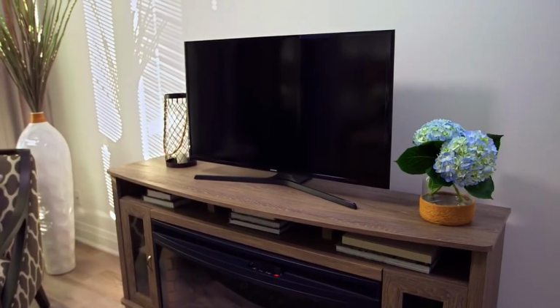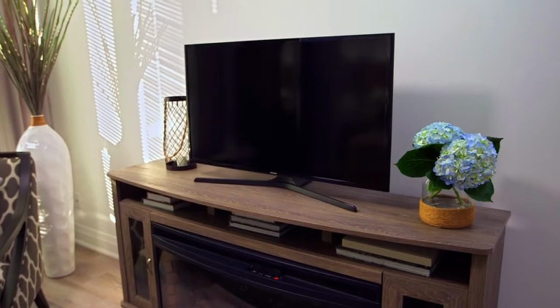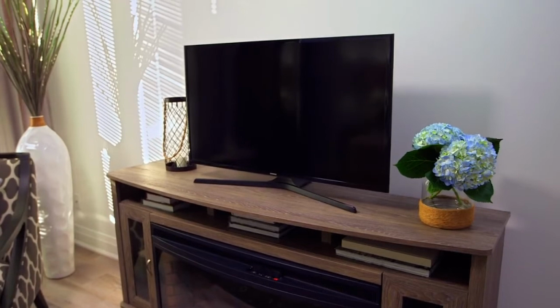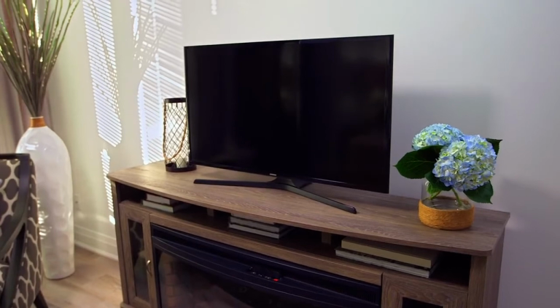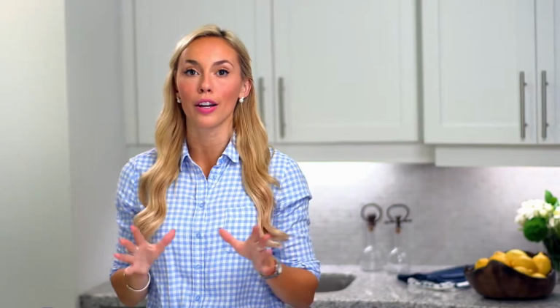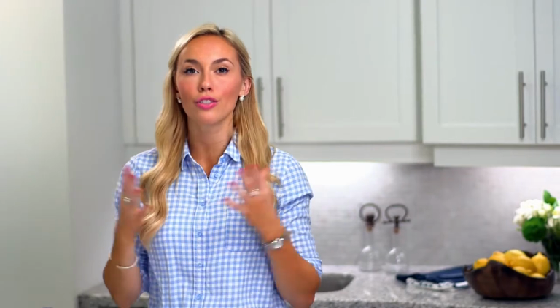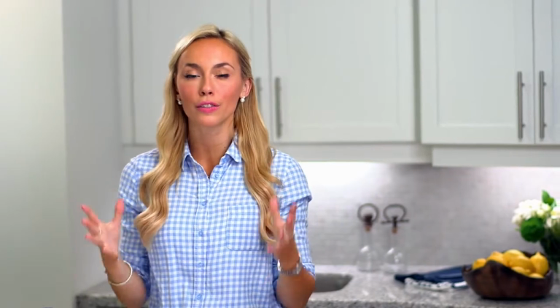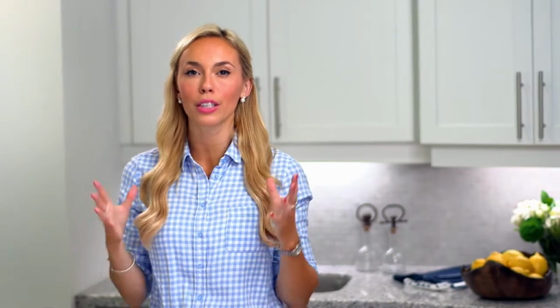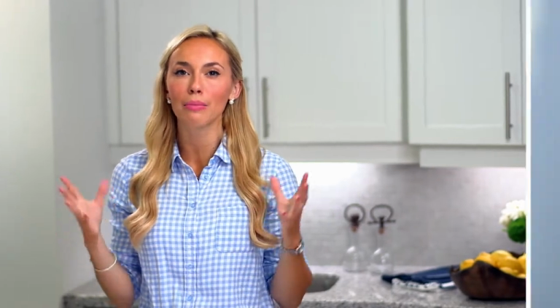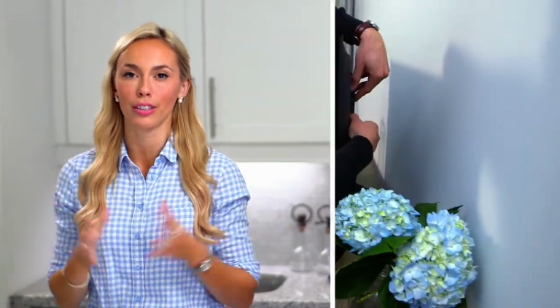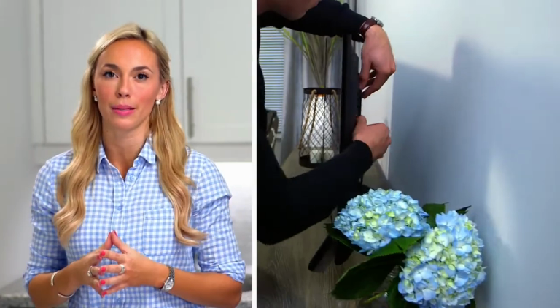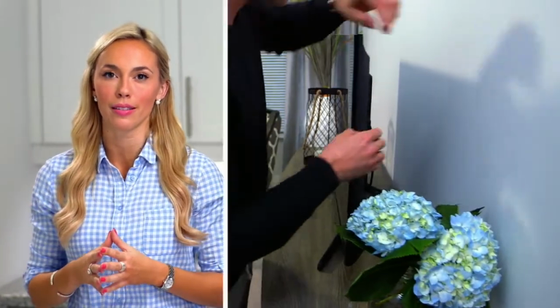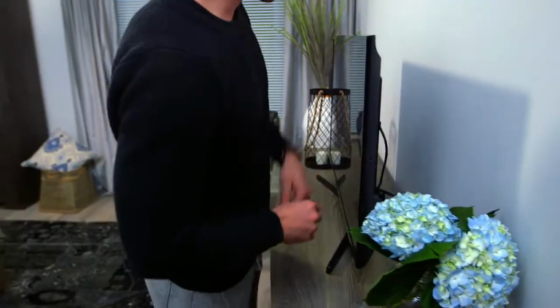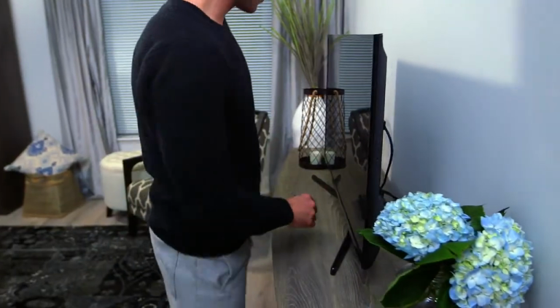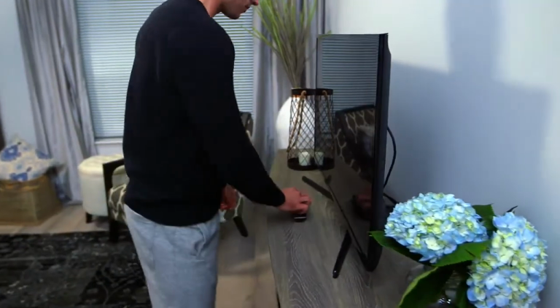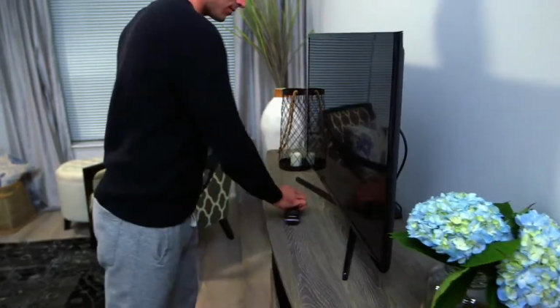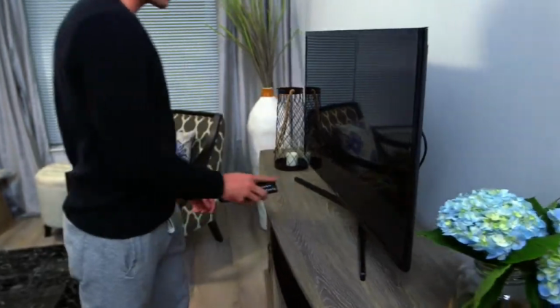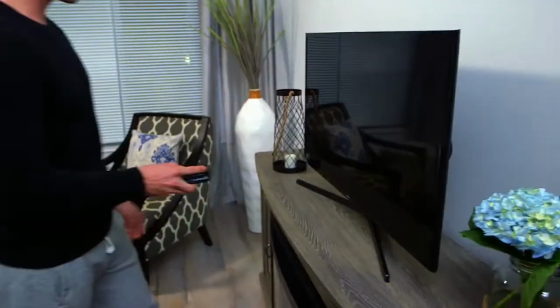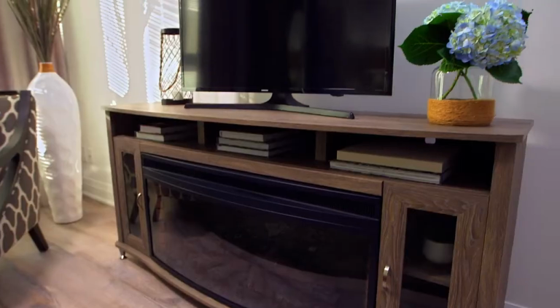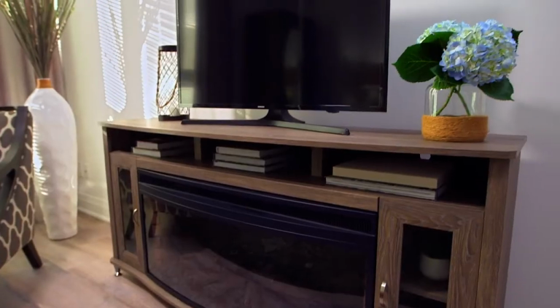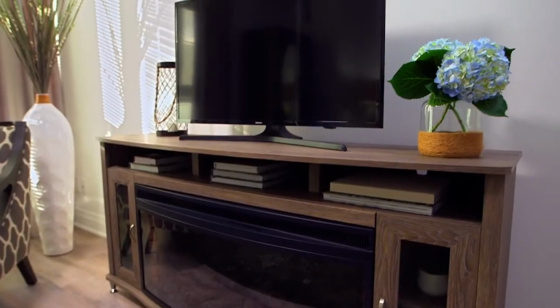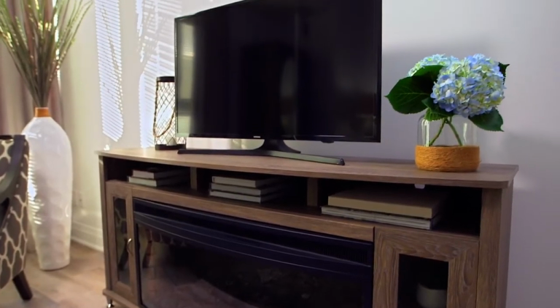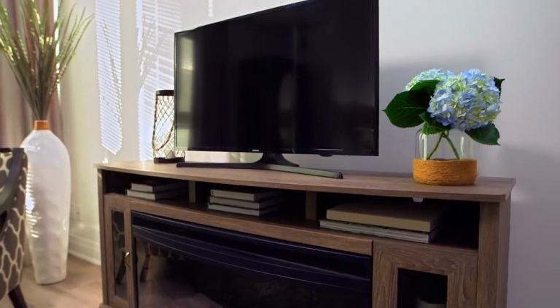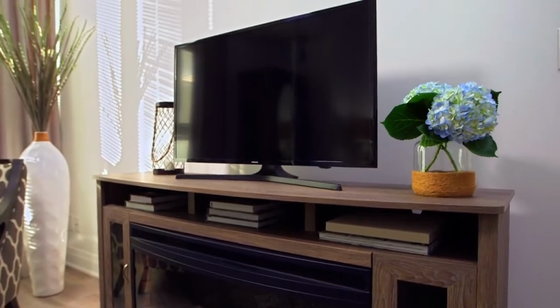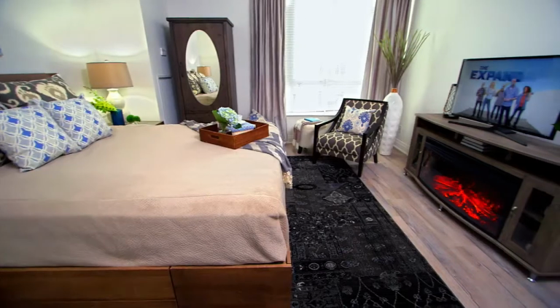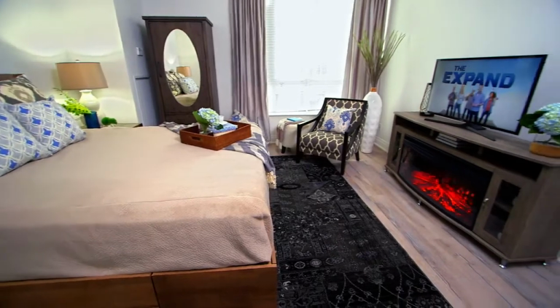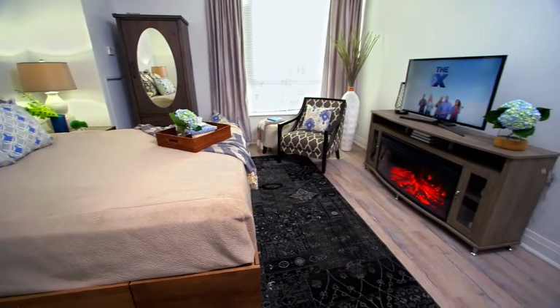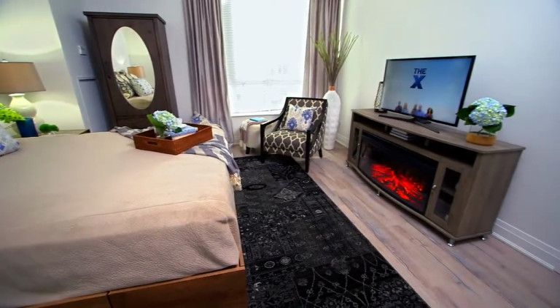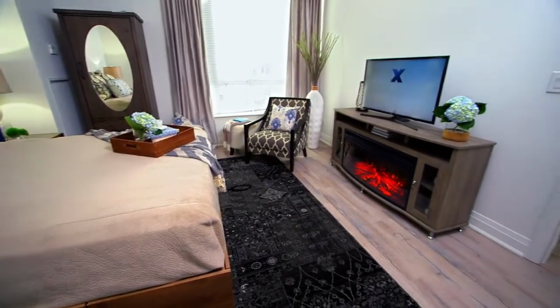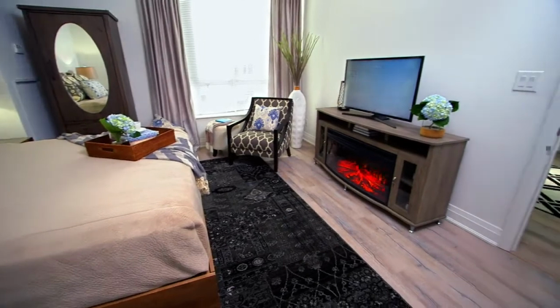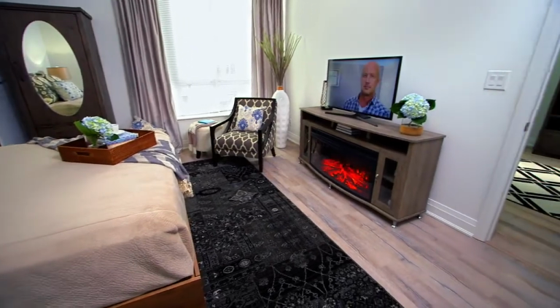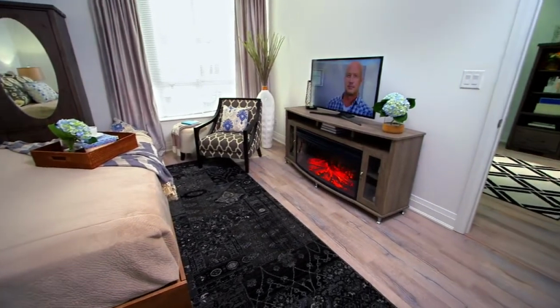No one wants clutter and wires to detract from their clean modern living space. No need to buy a bulky media unit — they come tailored. A great place to house your thin smart TV and neatly tuck away the cords.